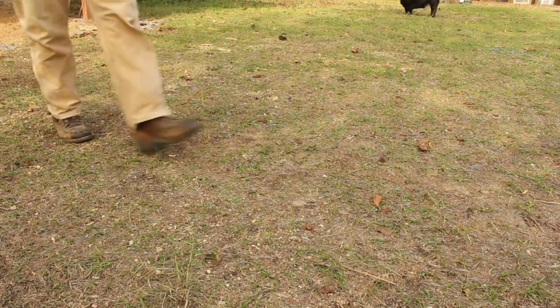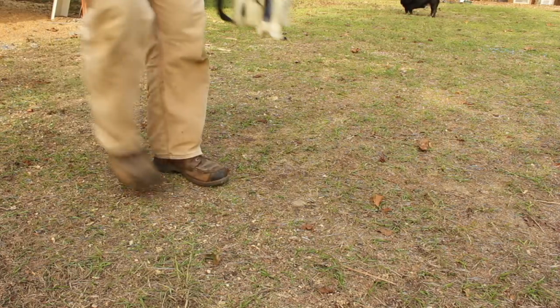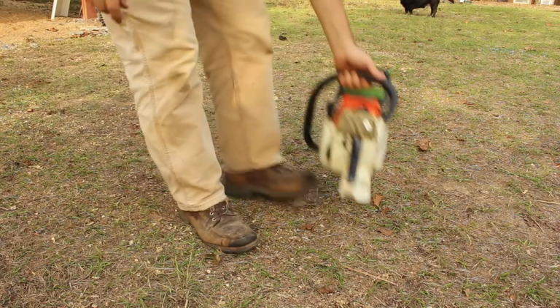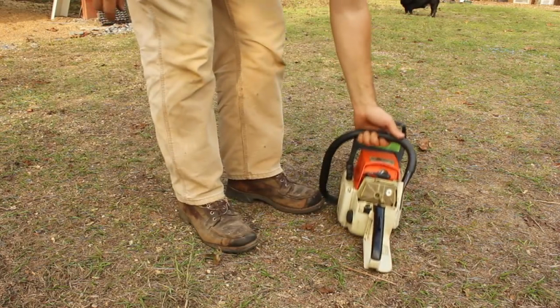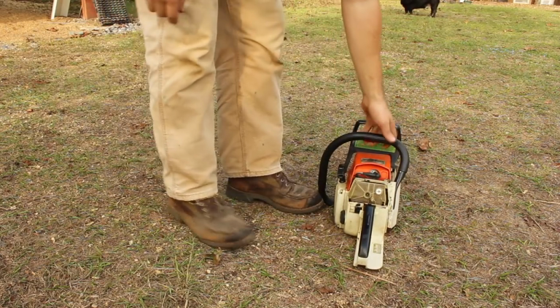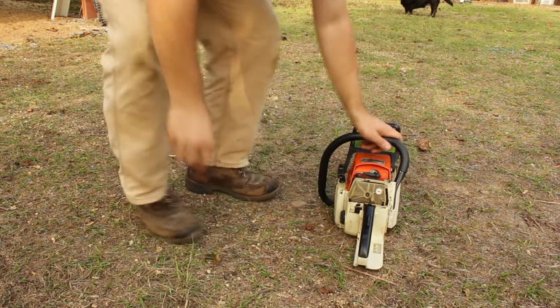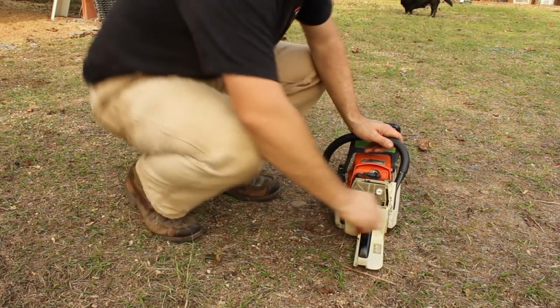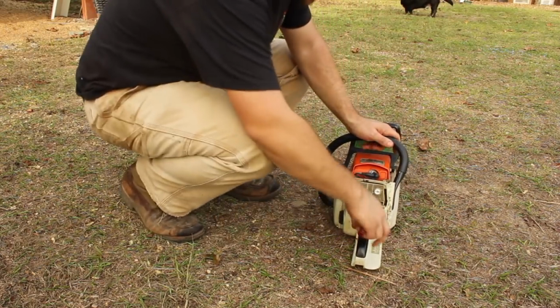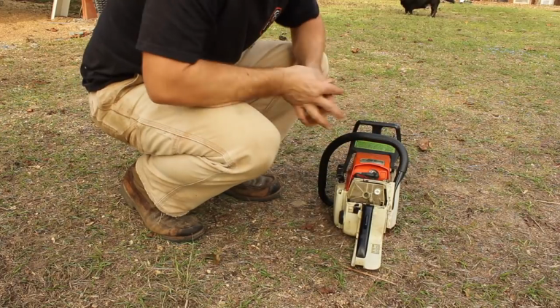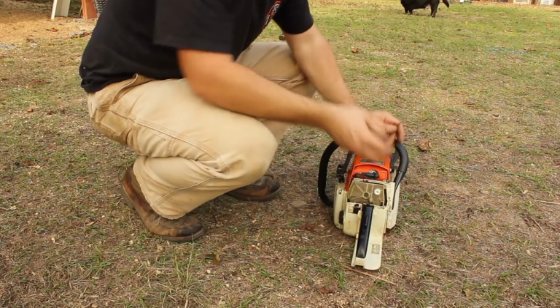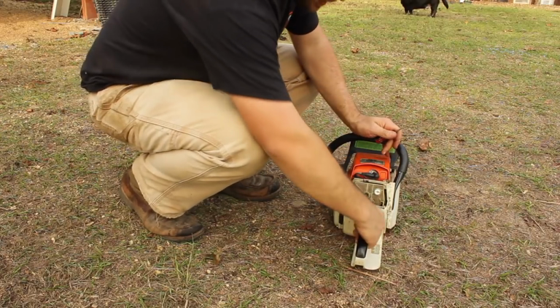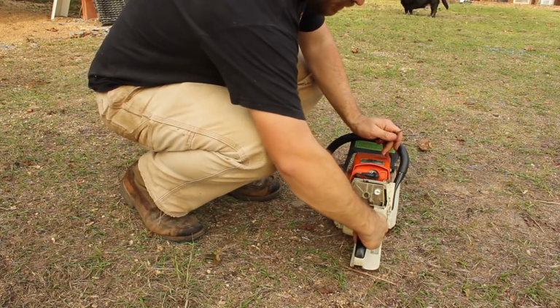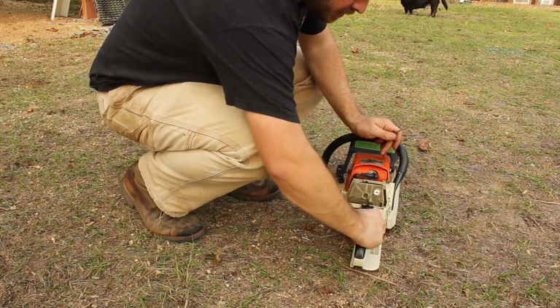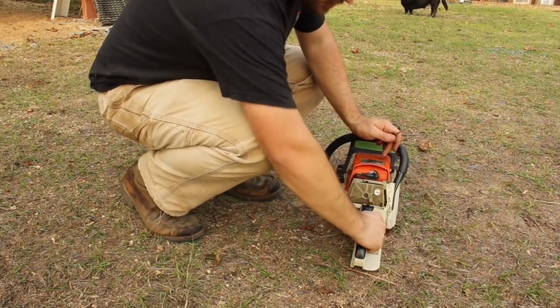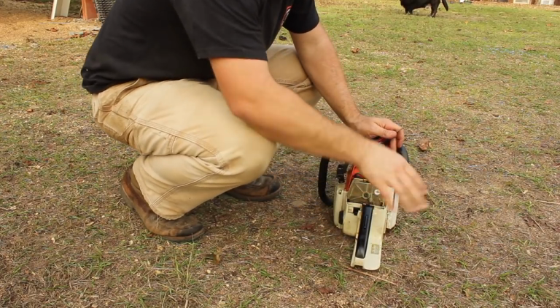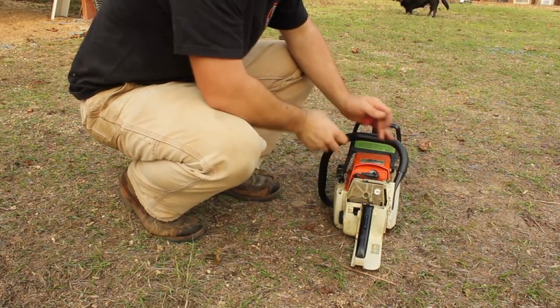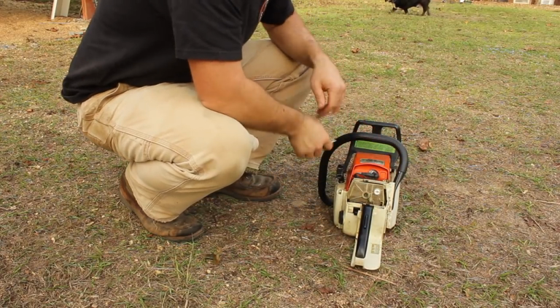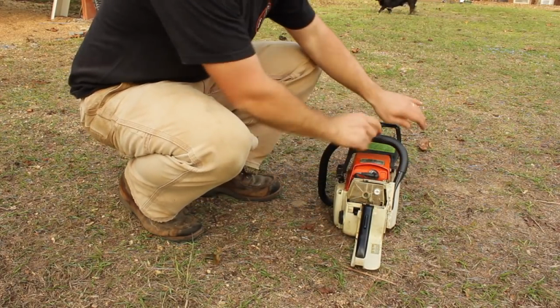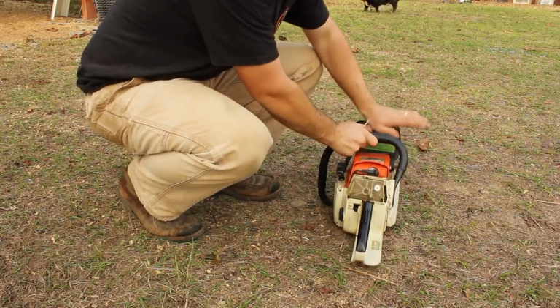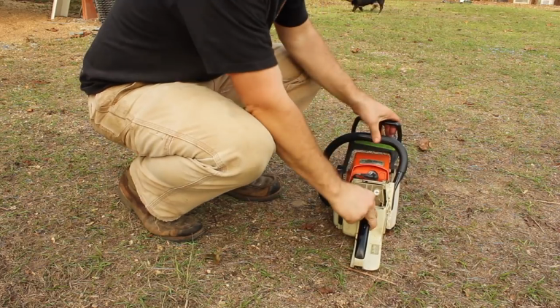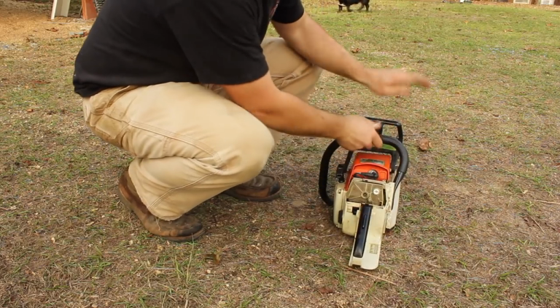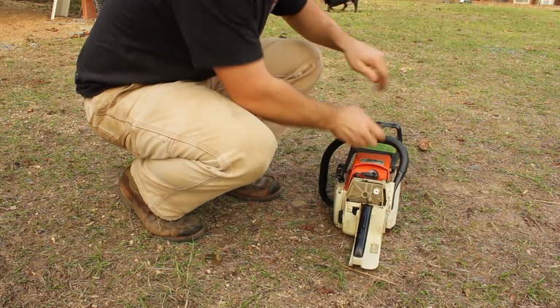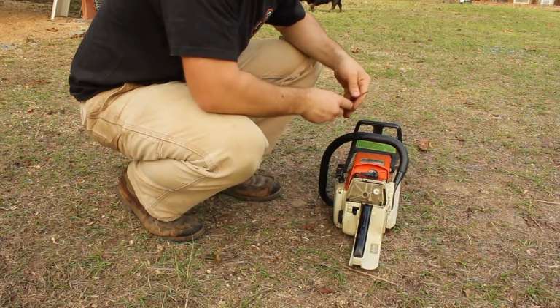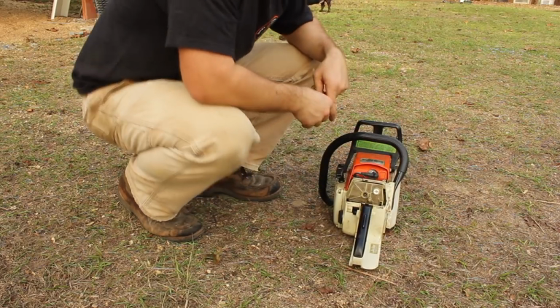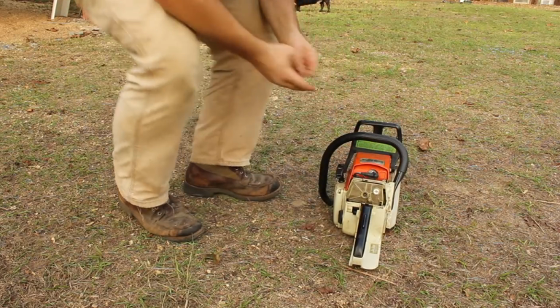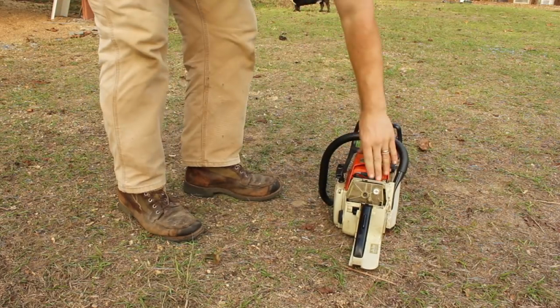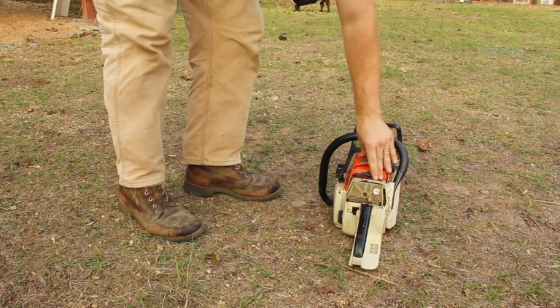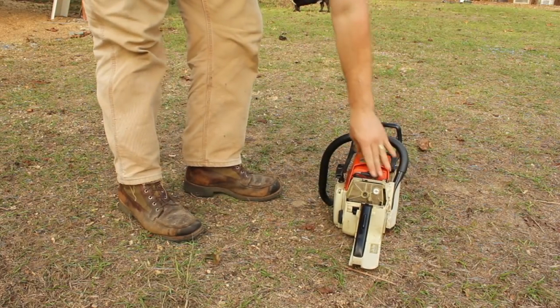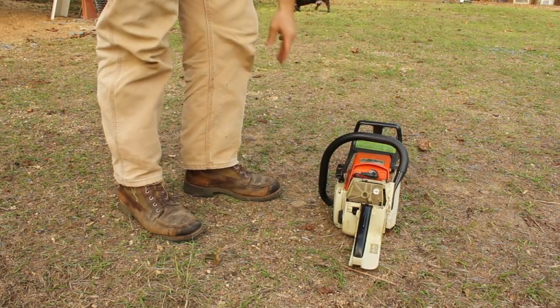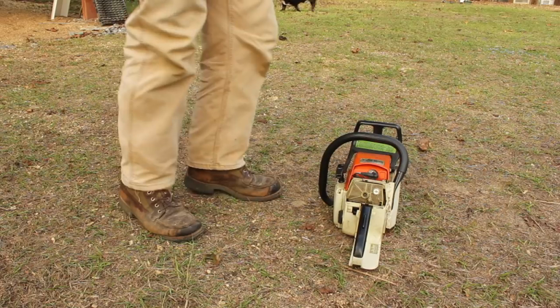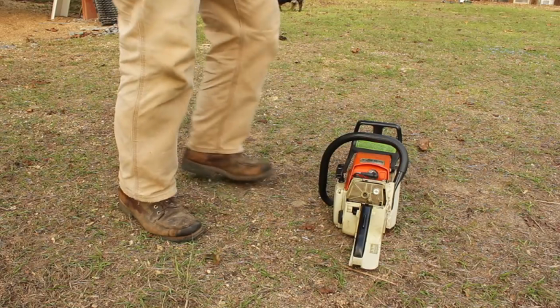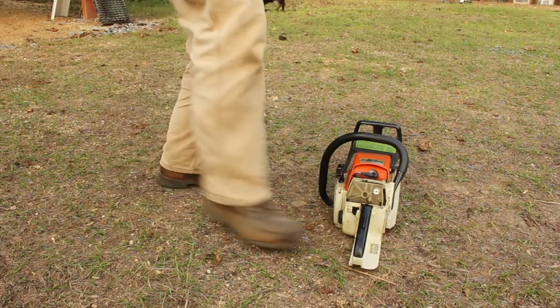Alright, here we go guys — it's the moment of truth. Let's see if we can get it going. There's no primer bulb on this one, so we'll choke it and make sure our chain brake is engaged. I'm sure the carburetor will need some adjusting, but here we go.